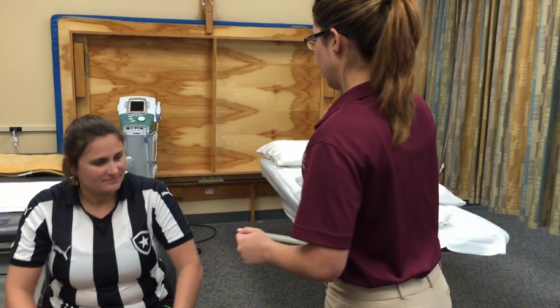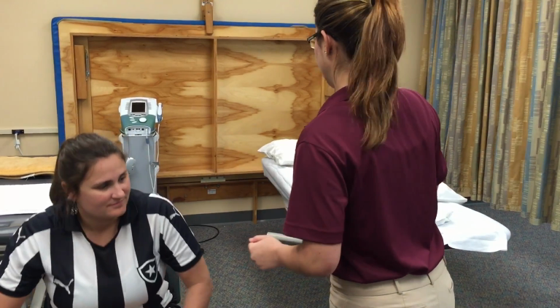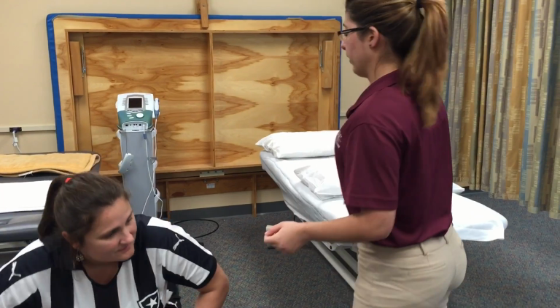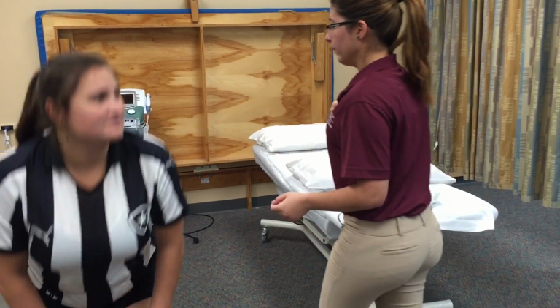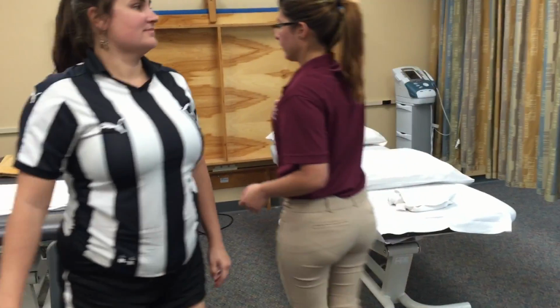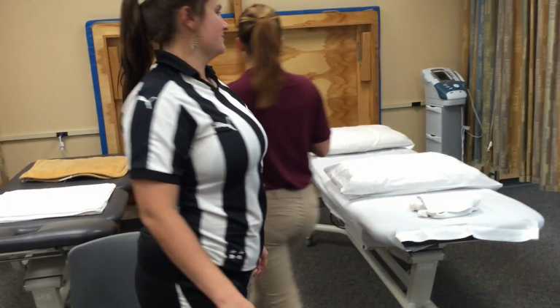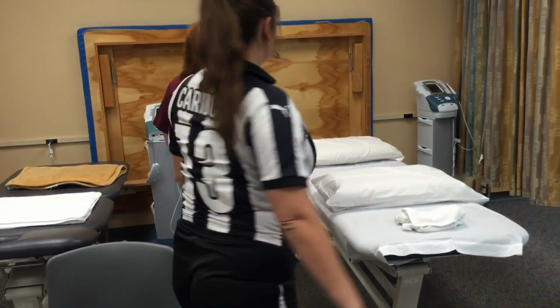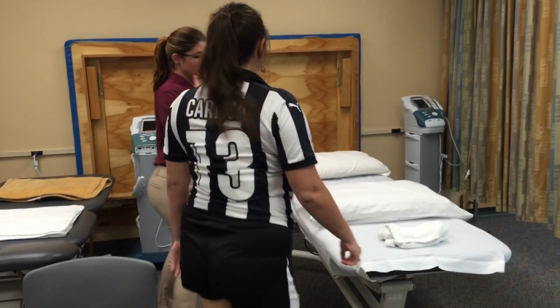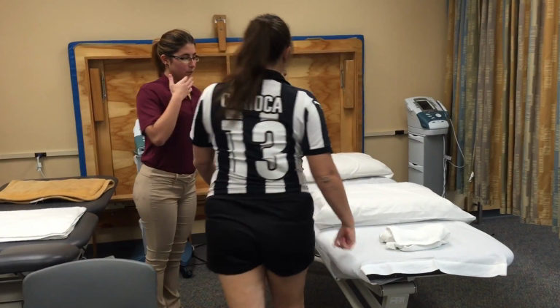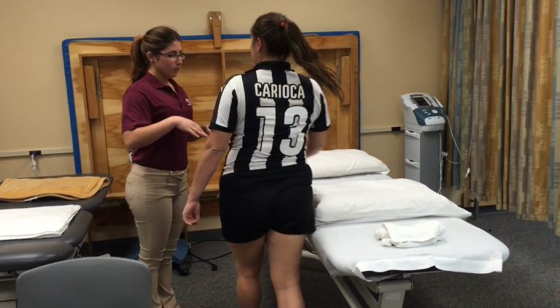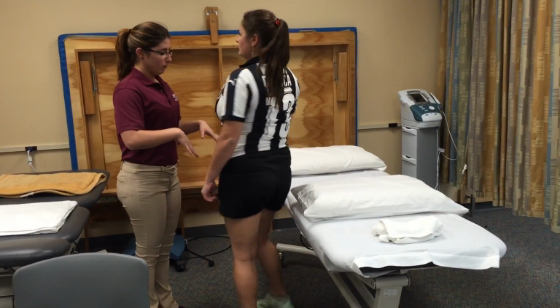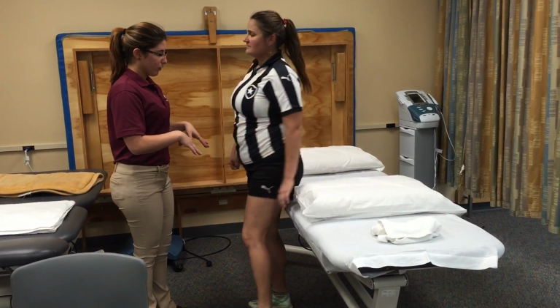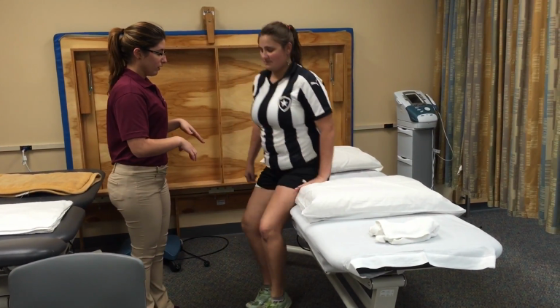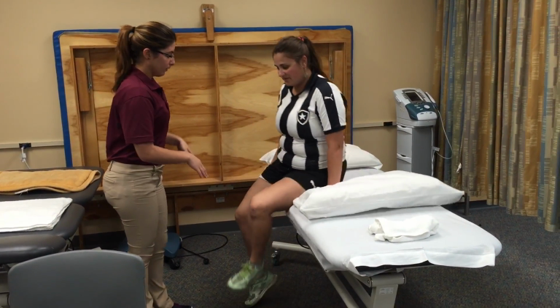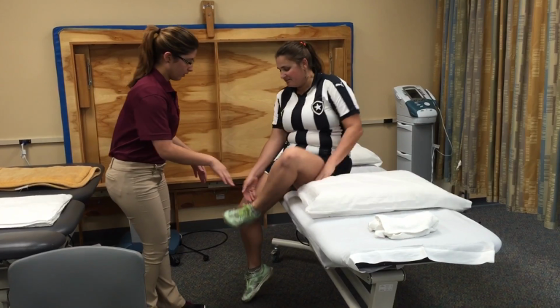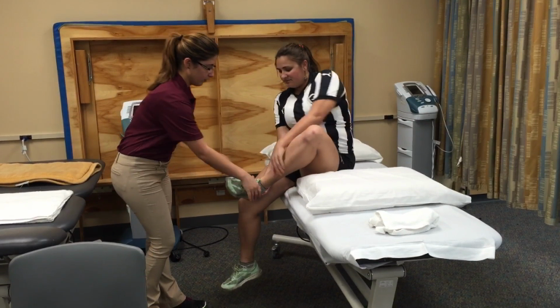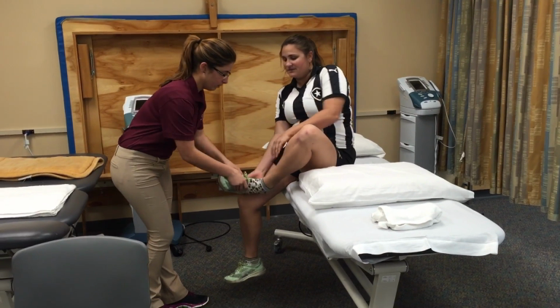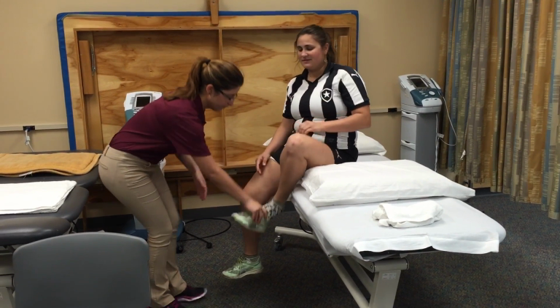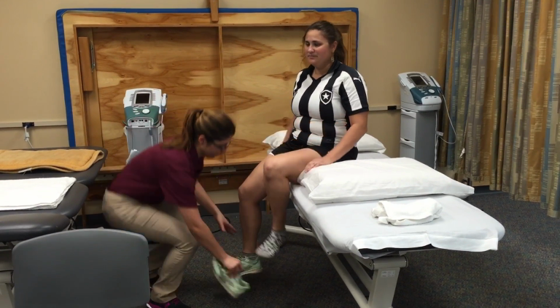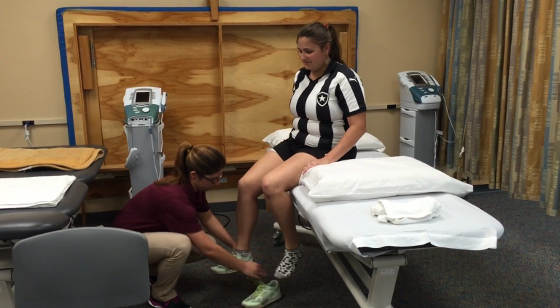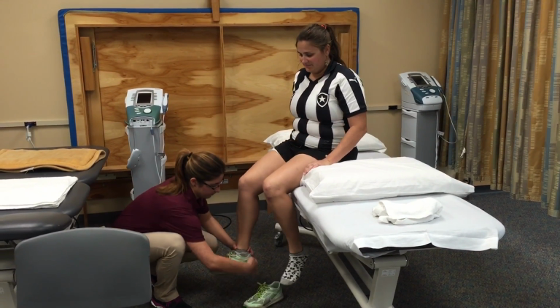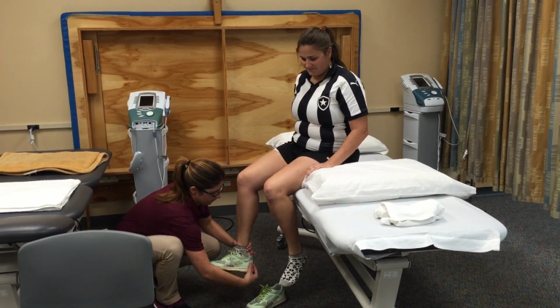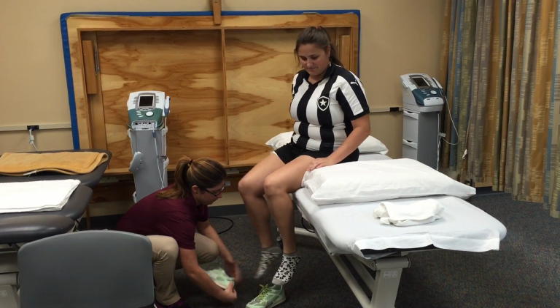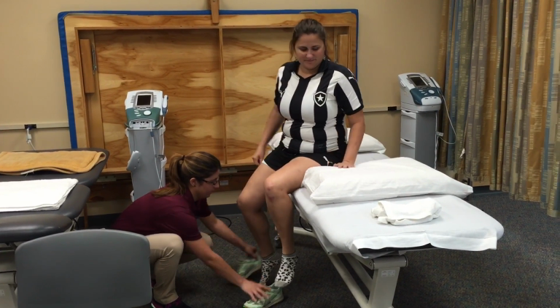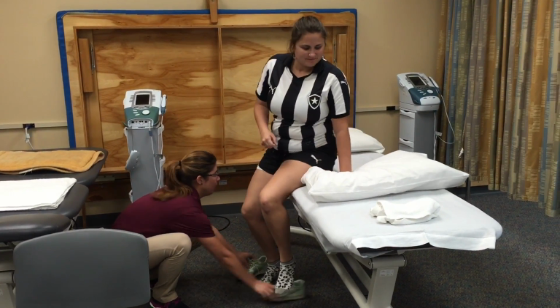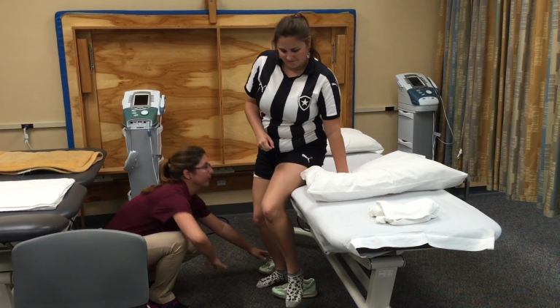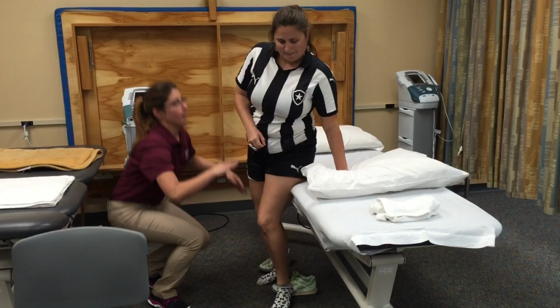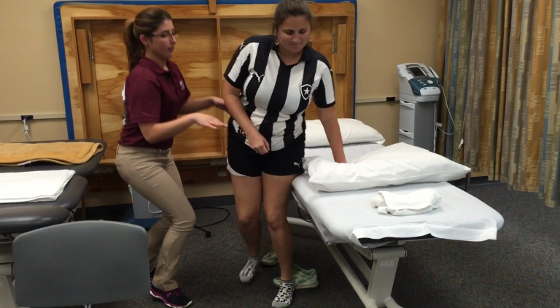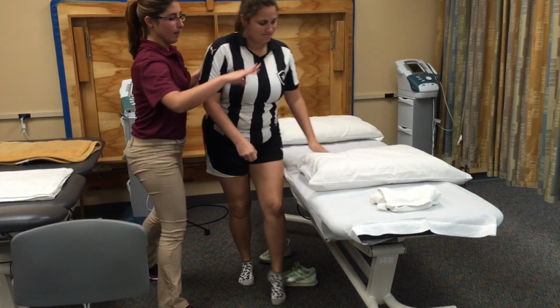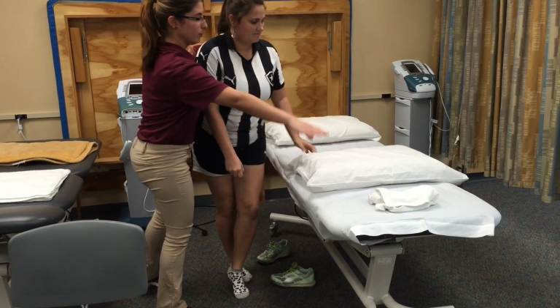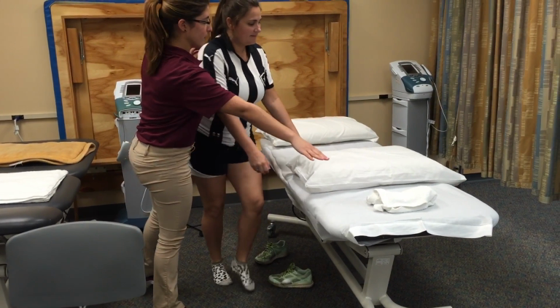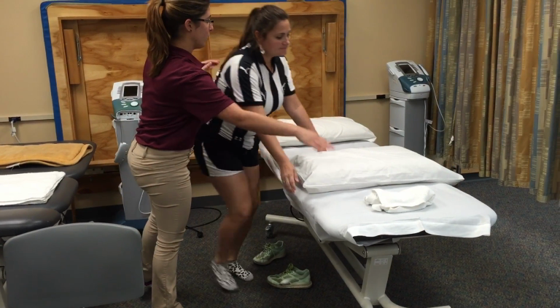Please join me to the treatment area. Now you can take off your shoes right now. Can I help you with that? Please lay down, face this way.